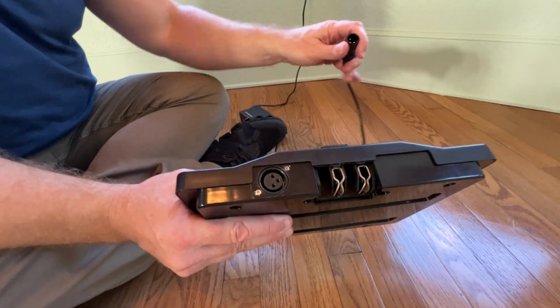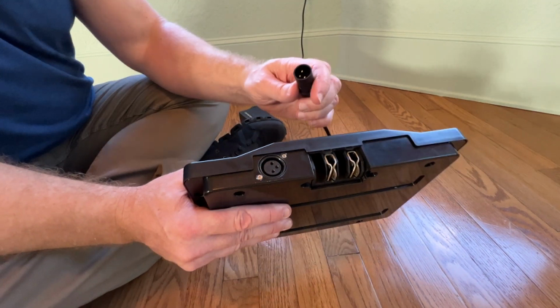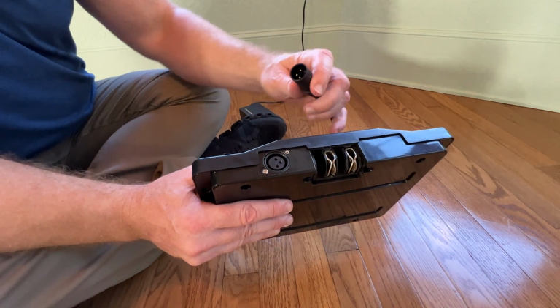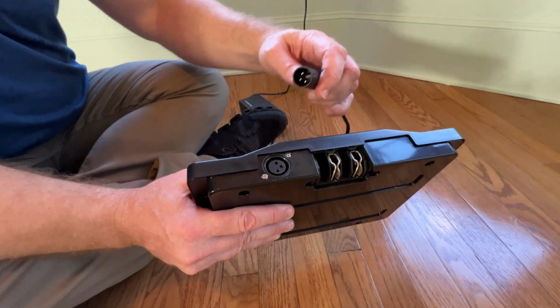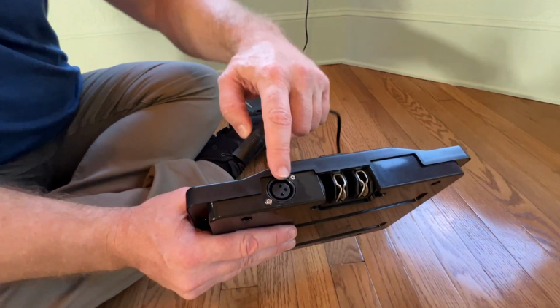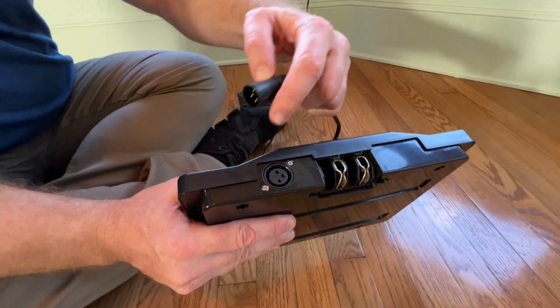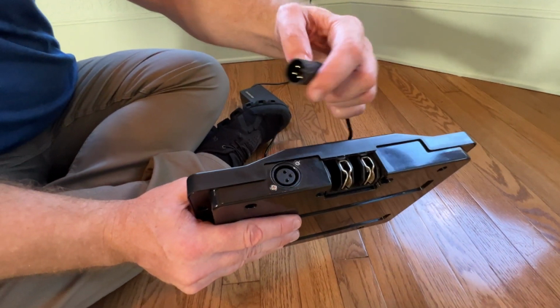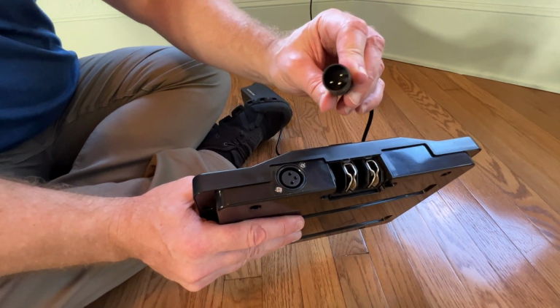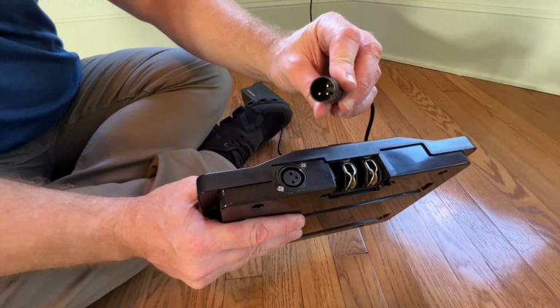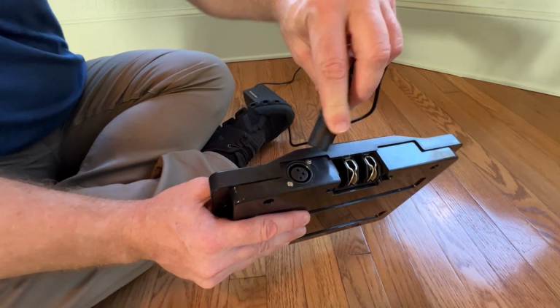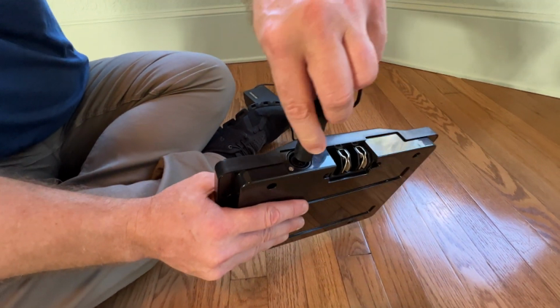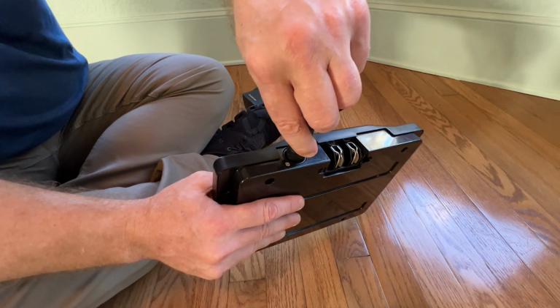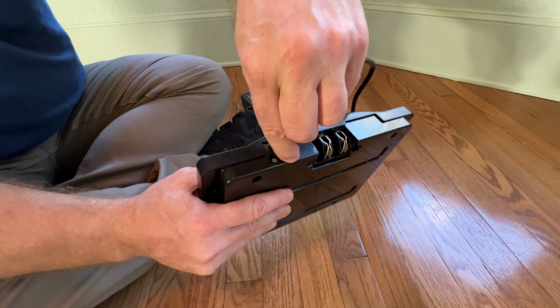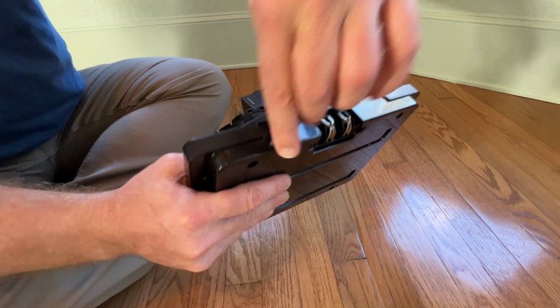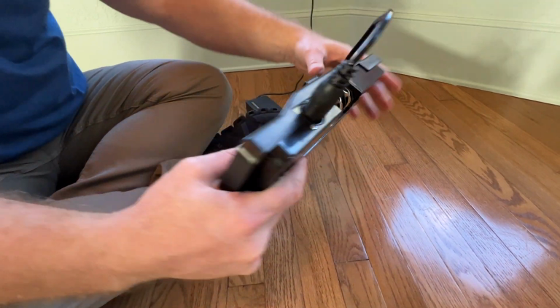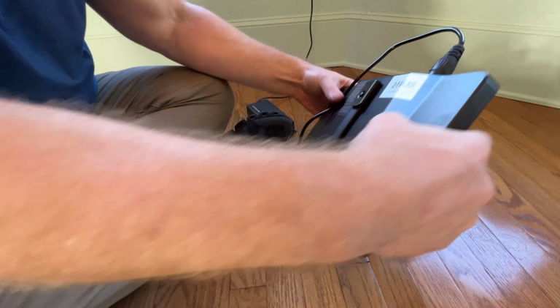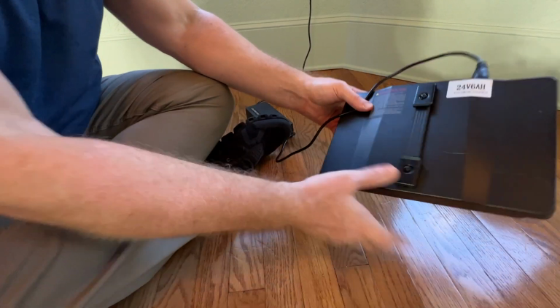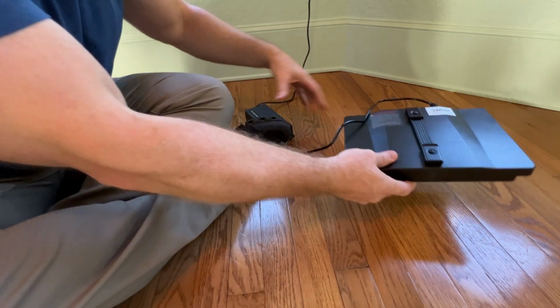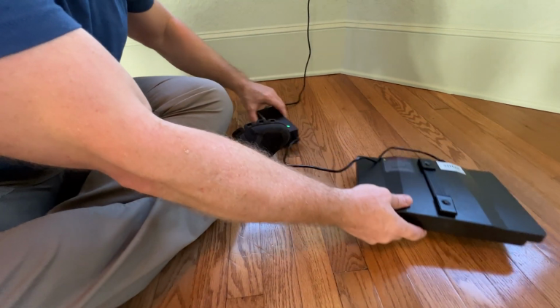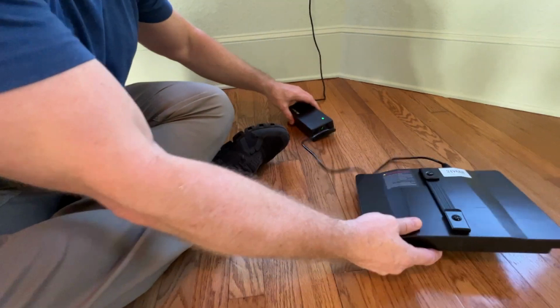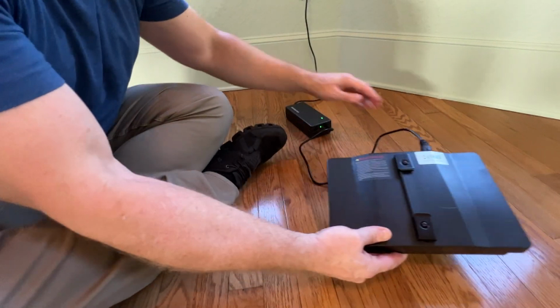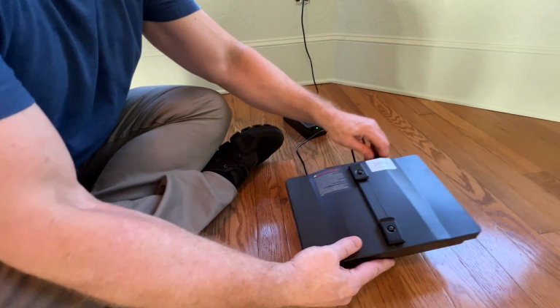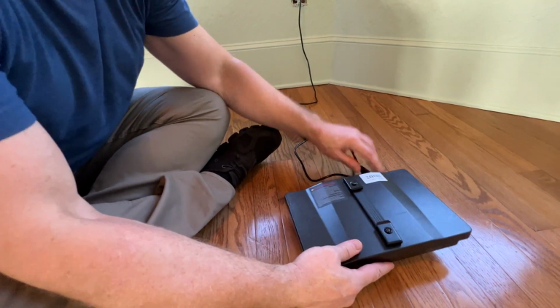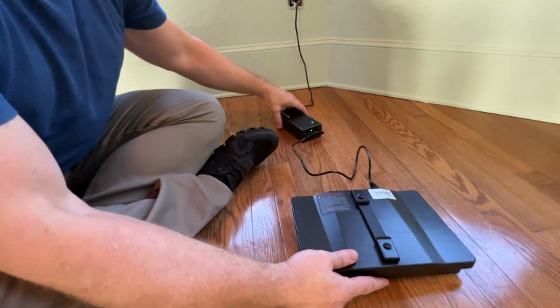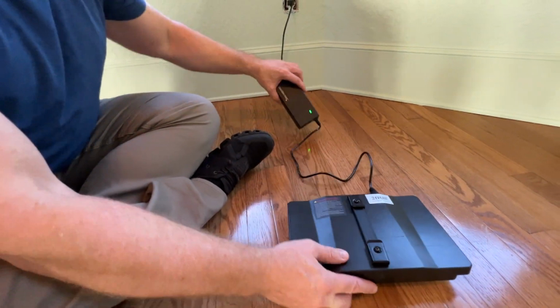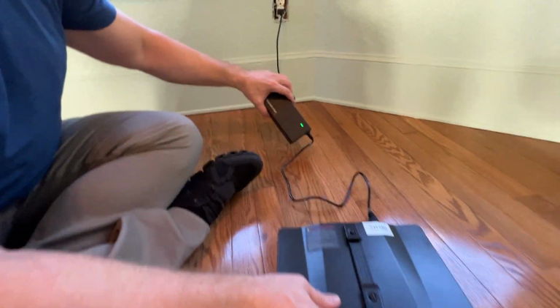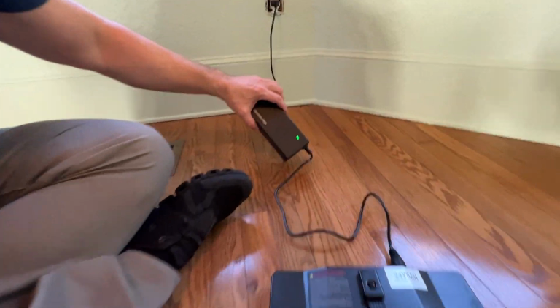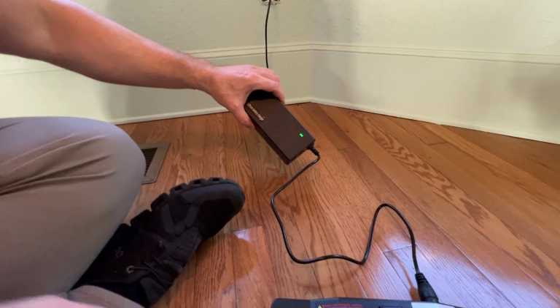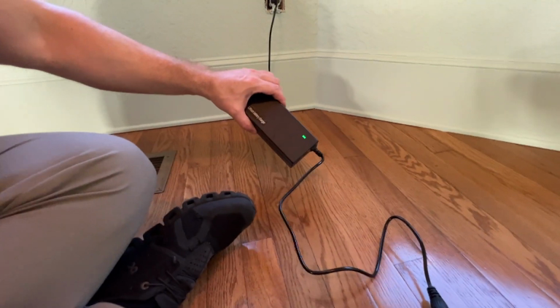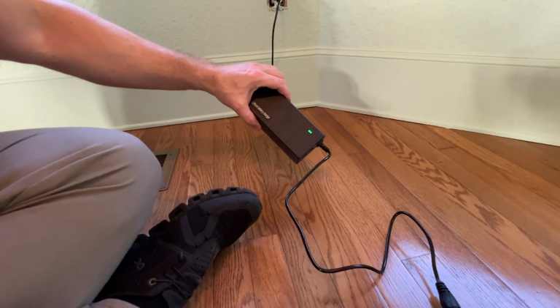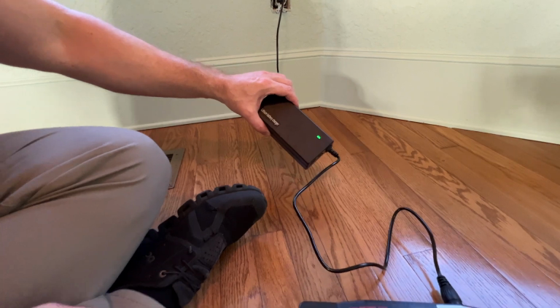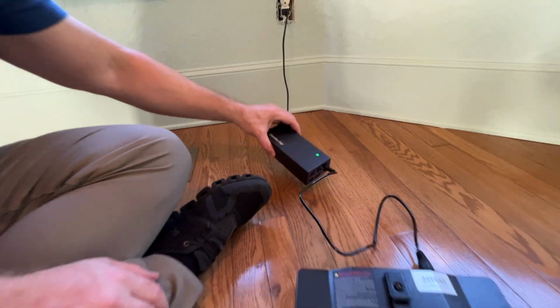Yes, you absolutely can. This connector is on the side here — I just plug that right directly into the battery. This battery is full so it doesn't need to be charged.